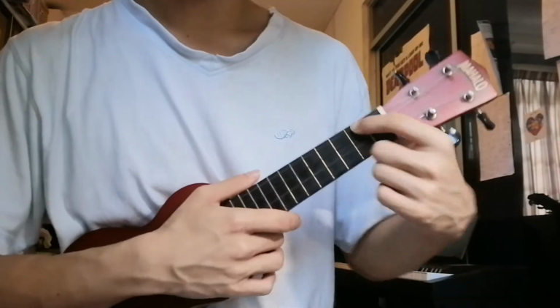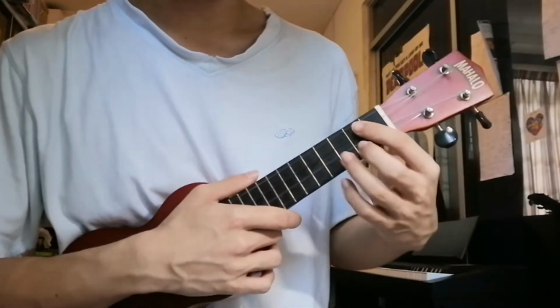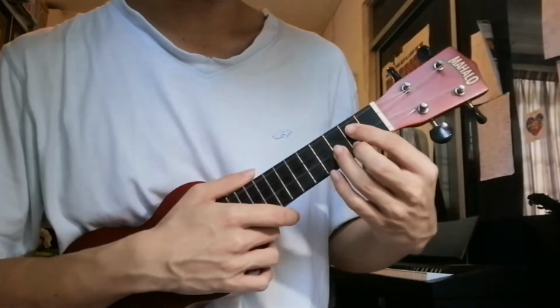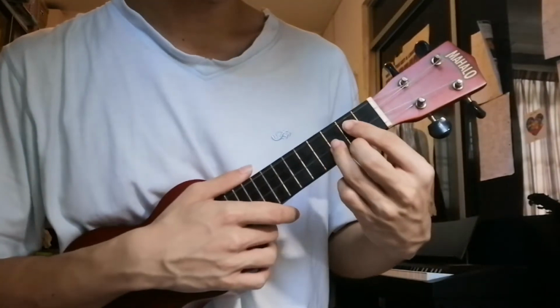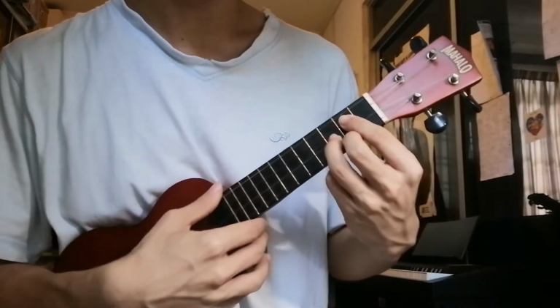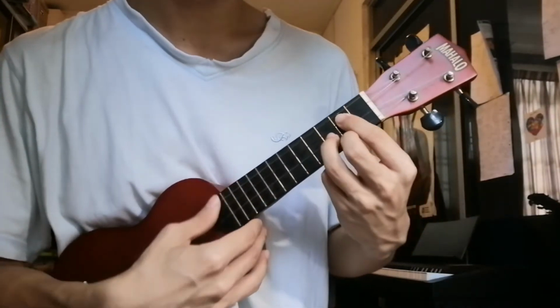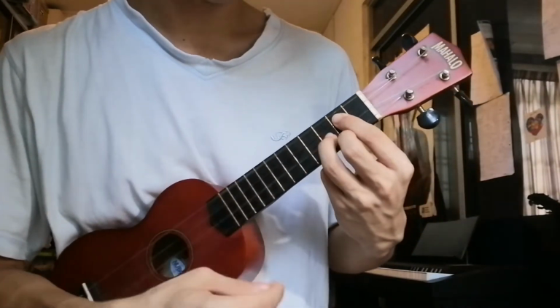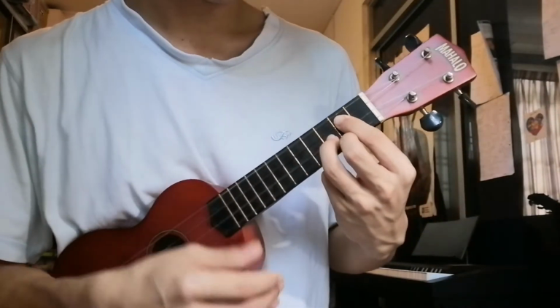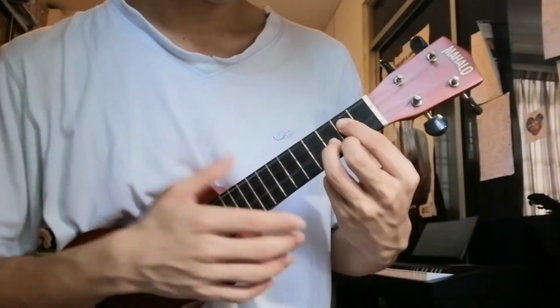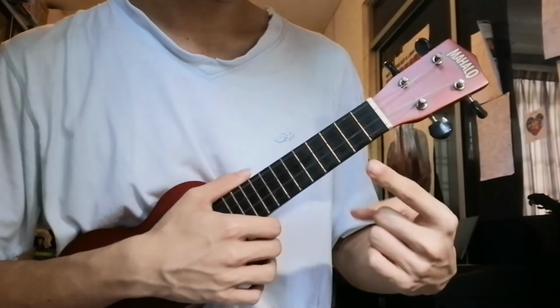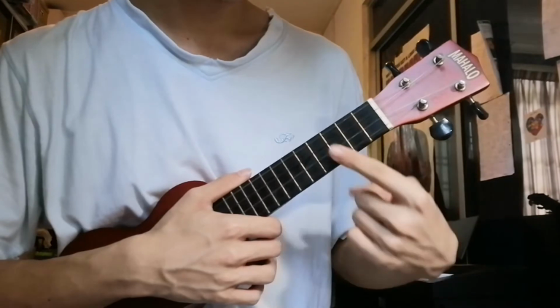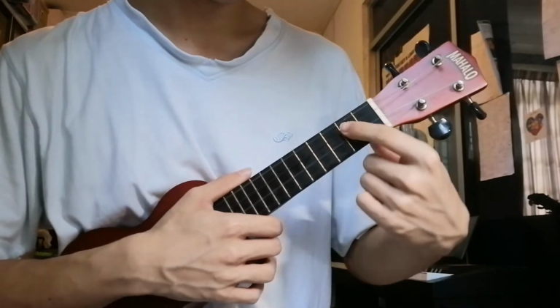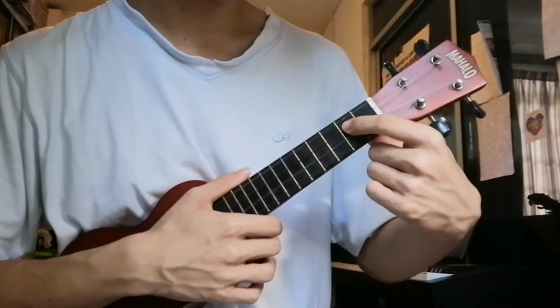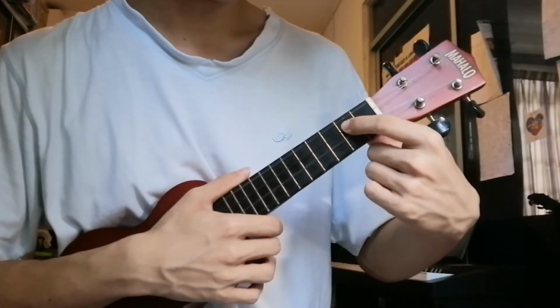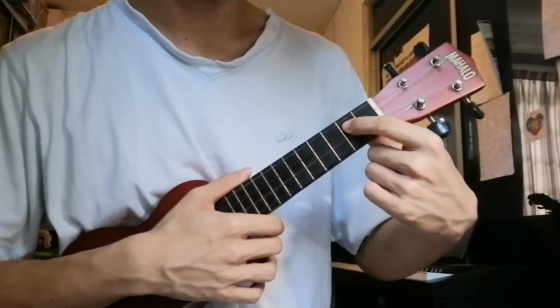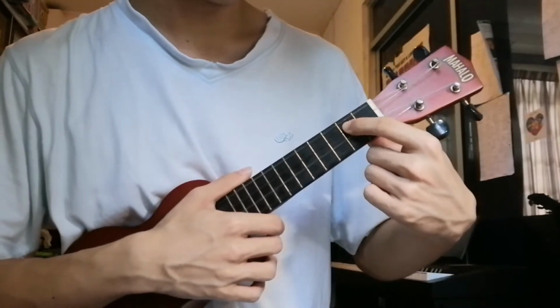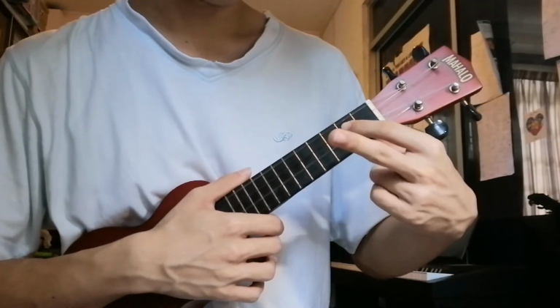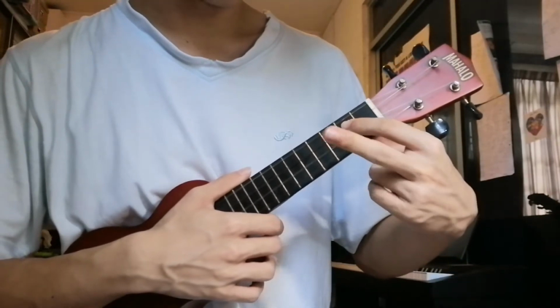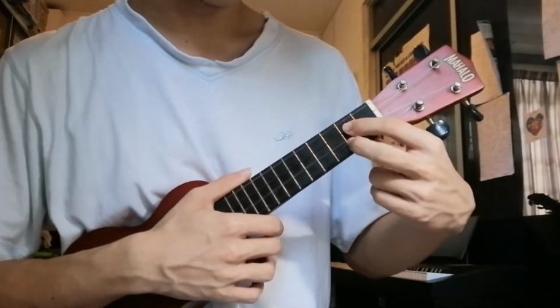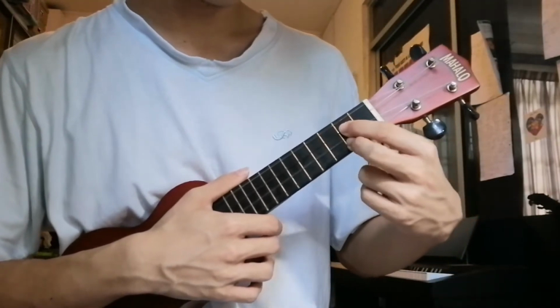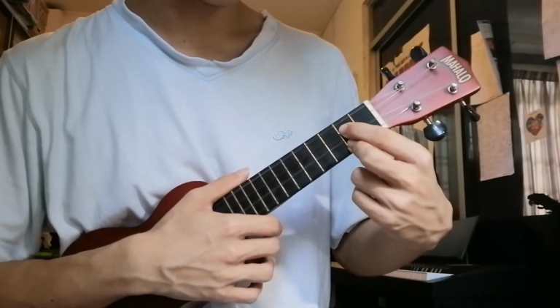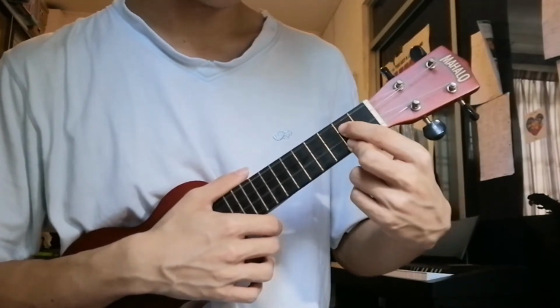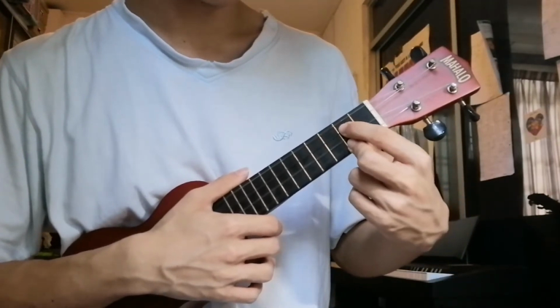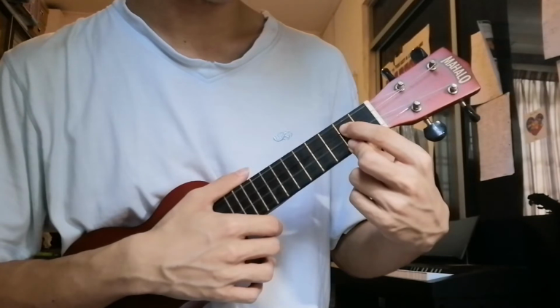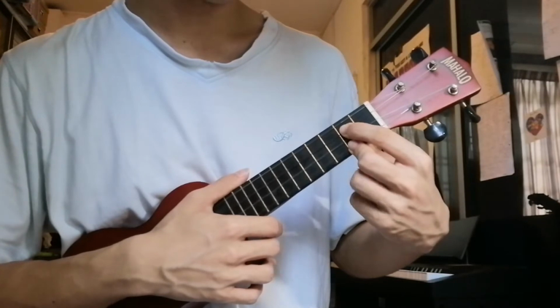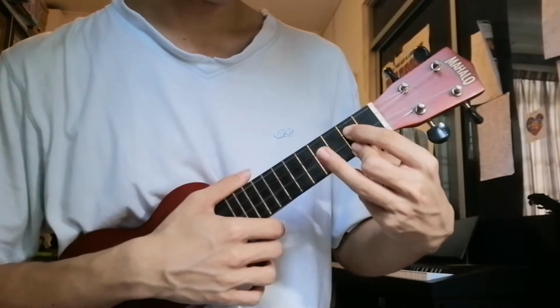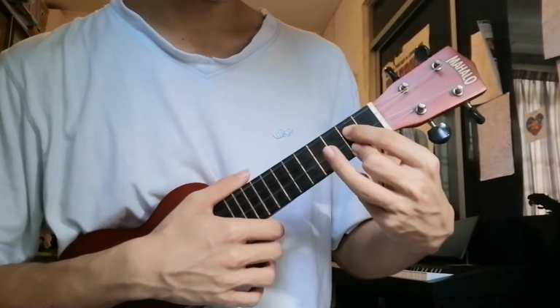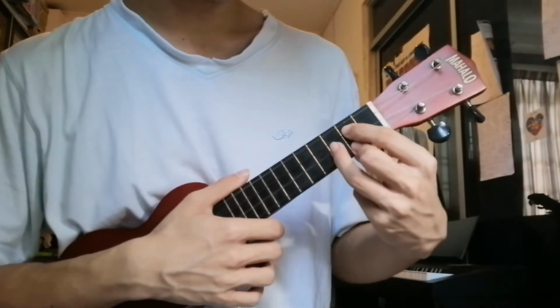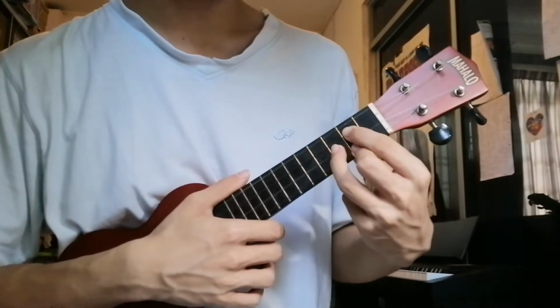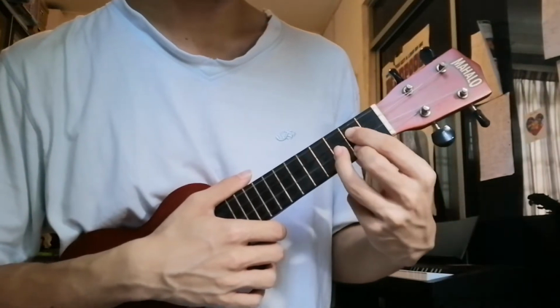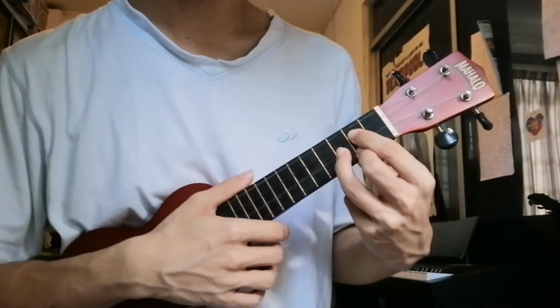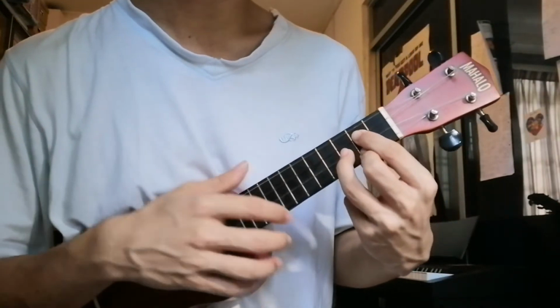After that, G major. Index finger on the 3rd string, 2nd fret. Middle finger on the 1st string, 2nd fret. Ring finger on the 2nd string, 3rd fret.